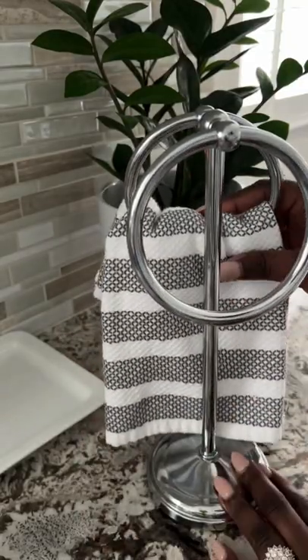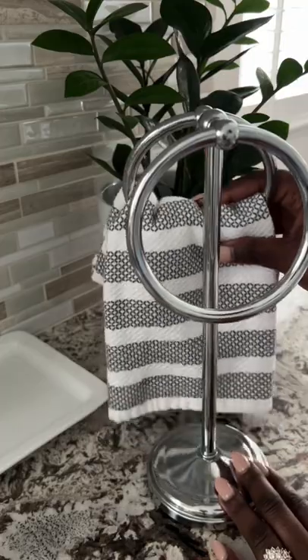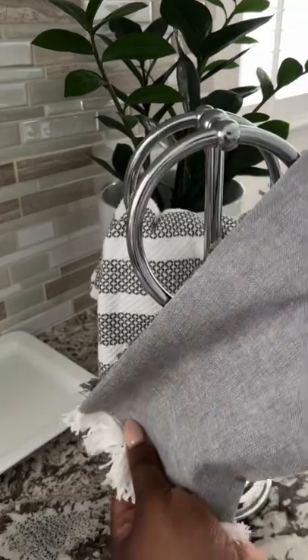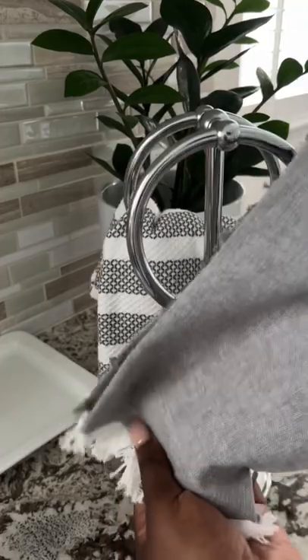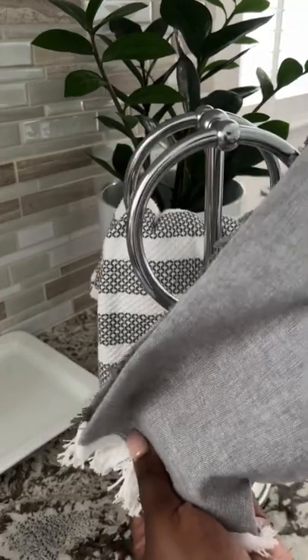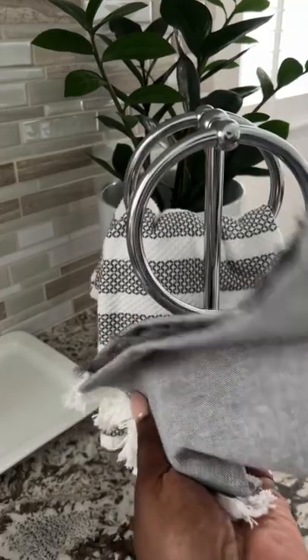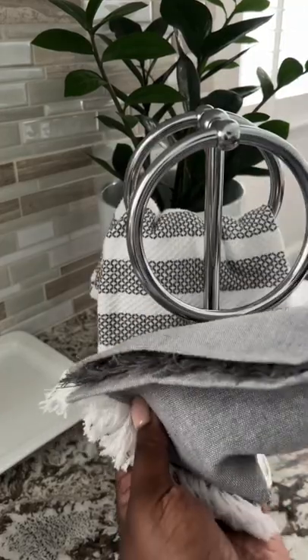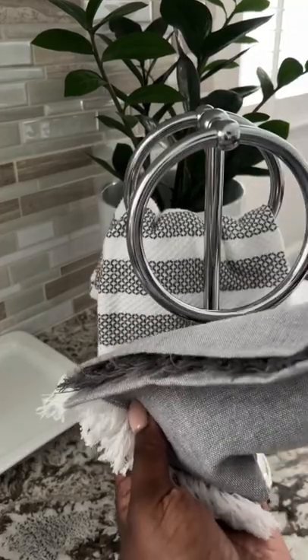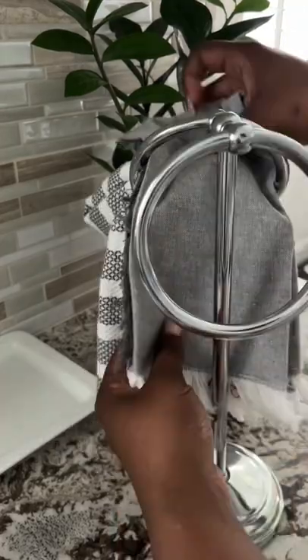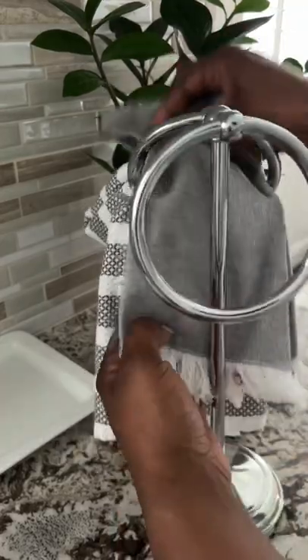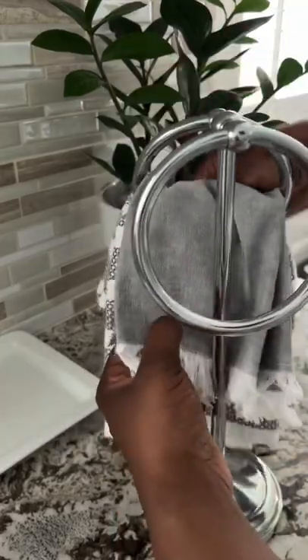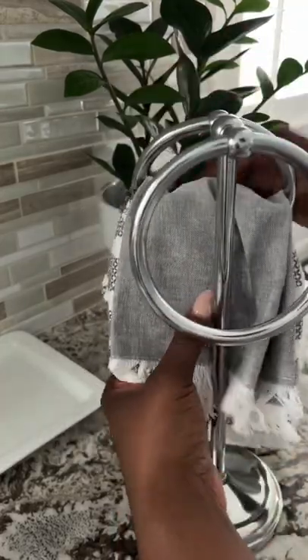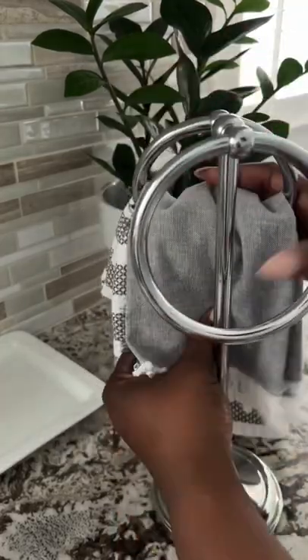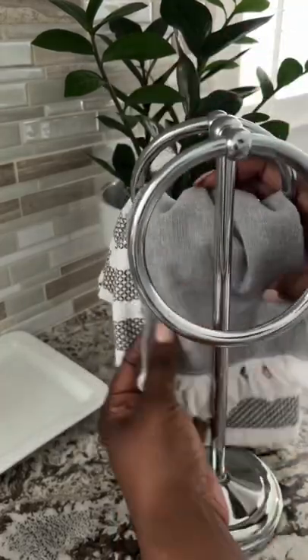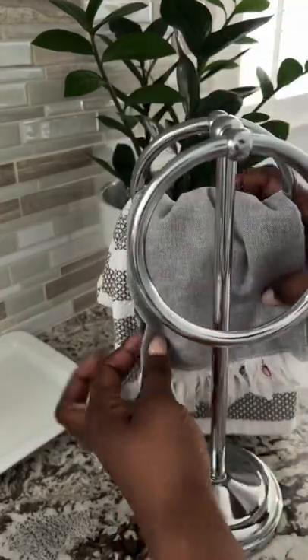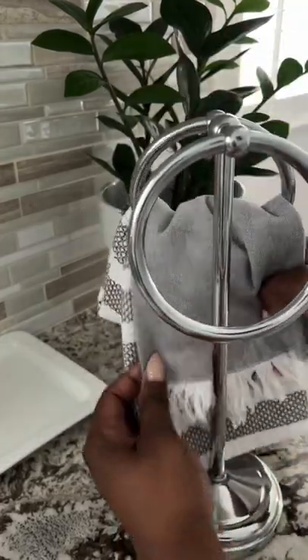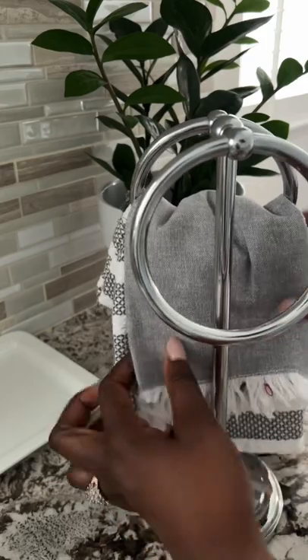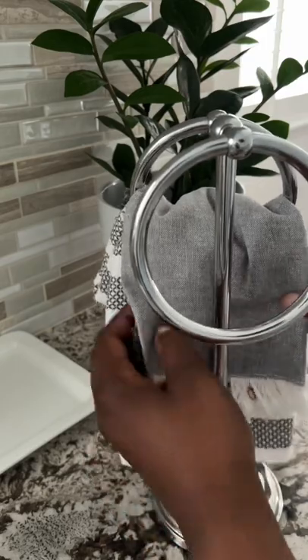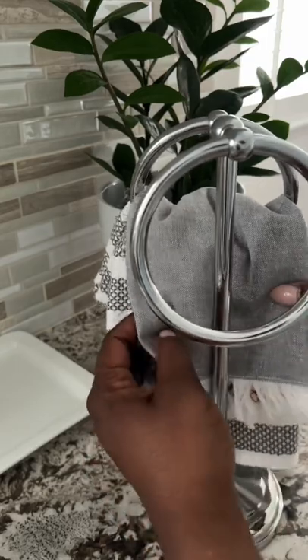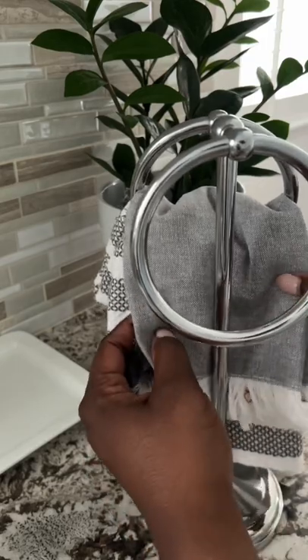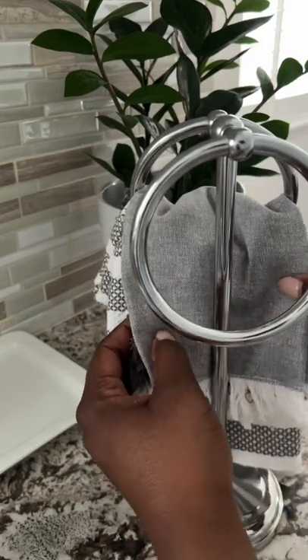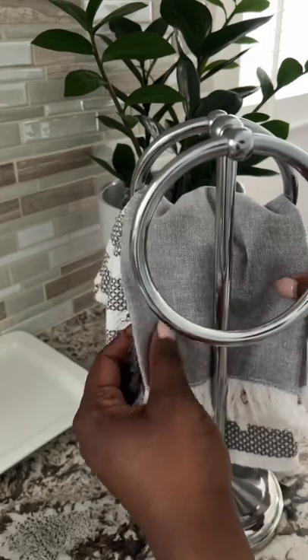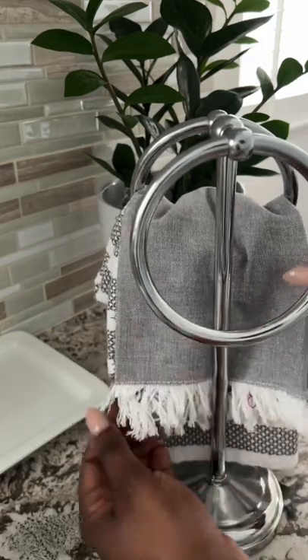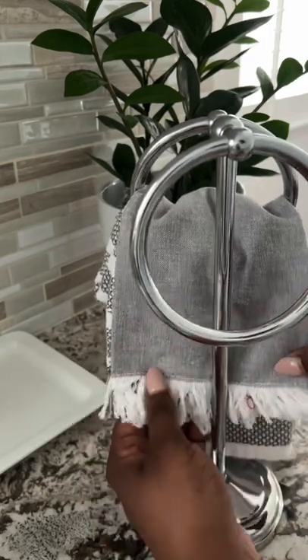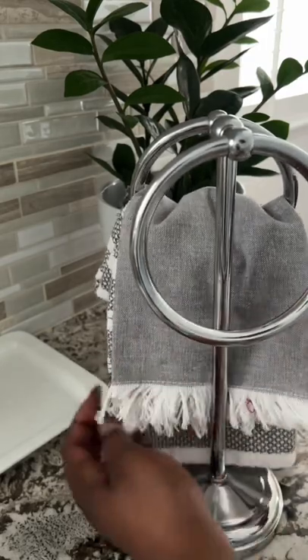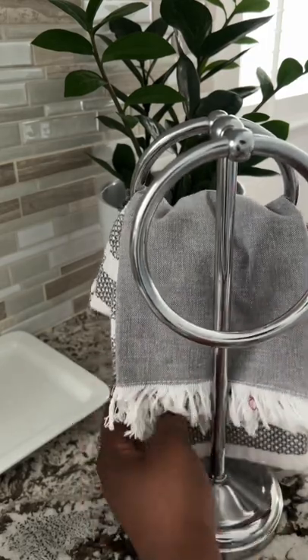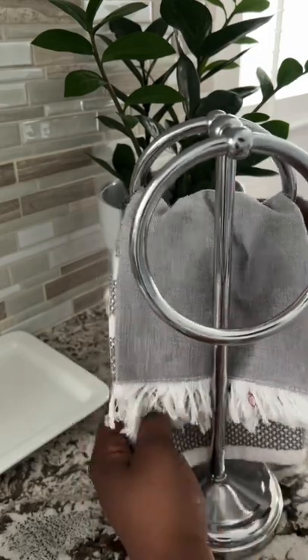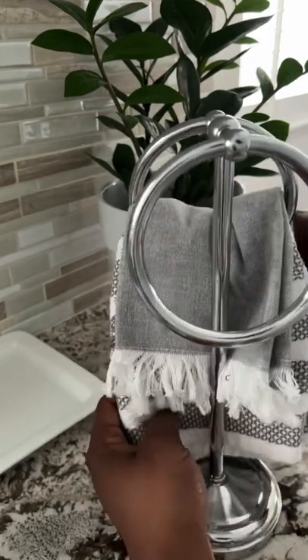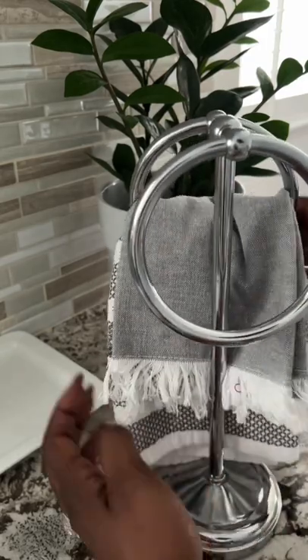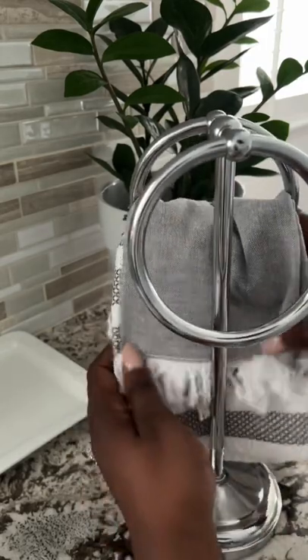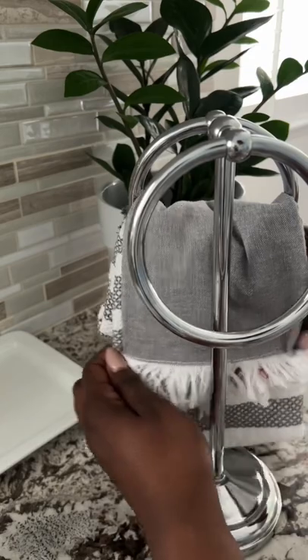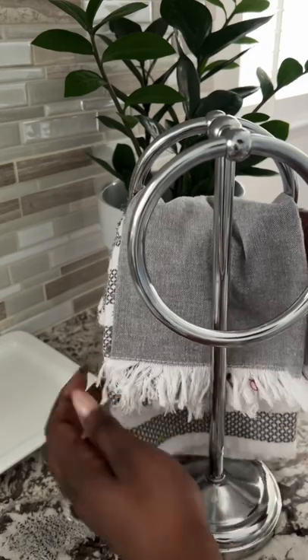I then also have a thinner tea towel. This is specifically only used to dry my fingertips and my hands when I wash and I'm in the kitchen. And that's all I use that for. And I put that on the back ring on top of the towel.